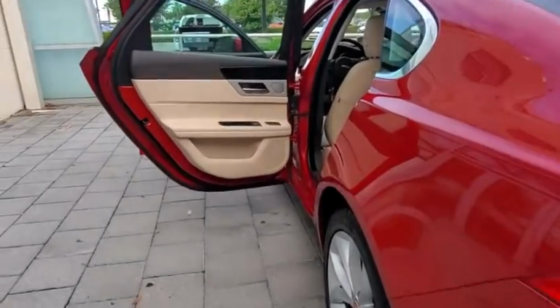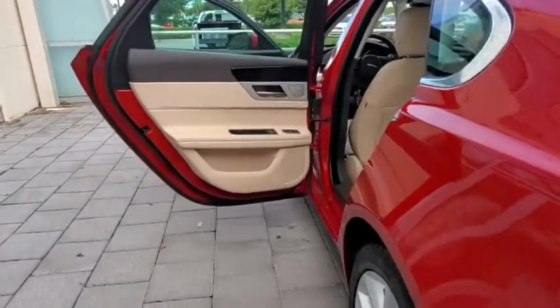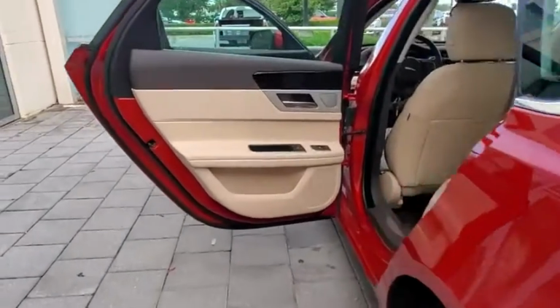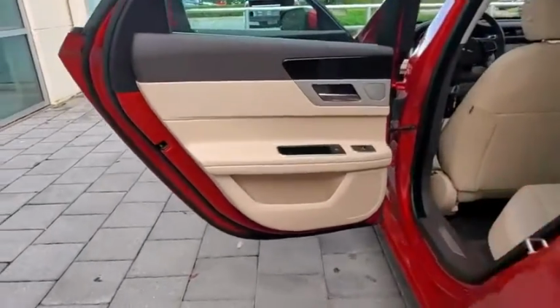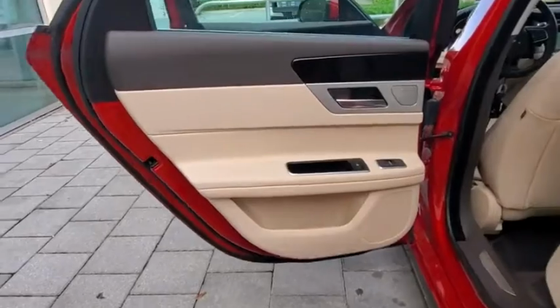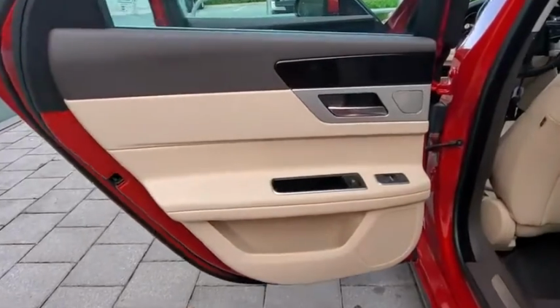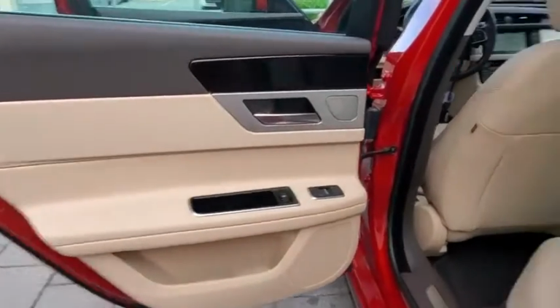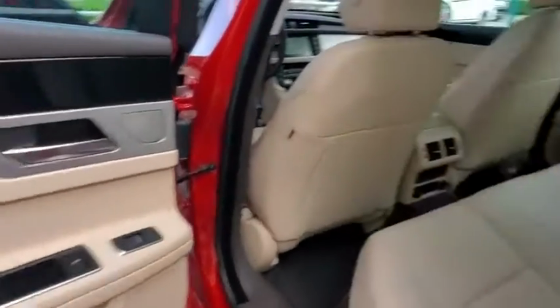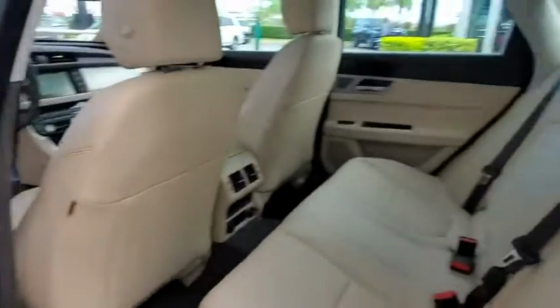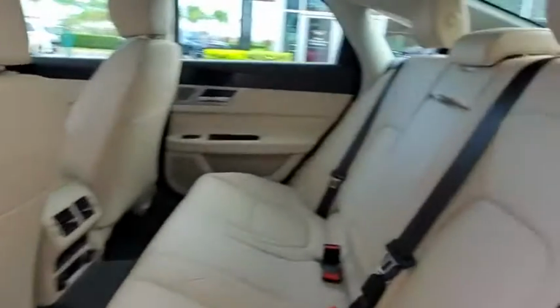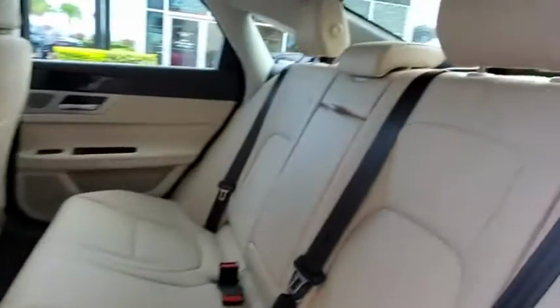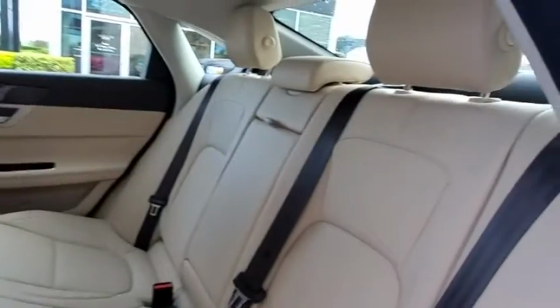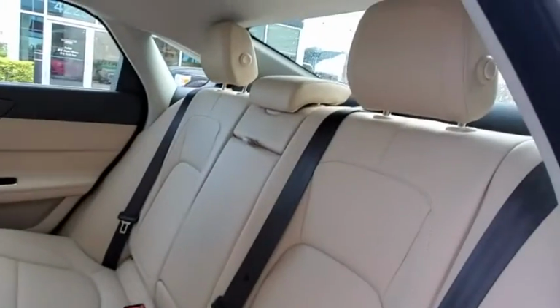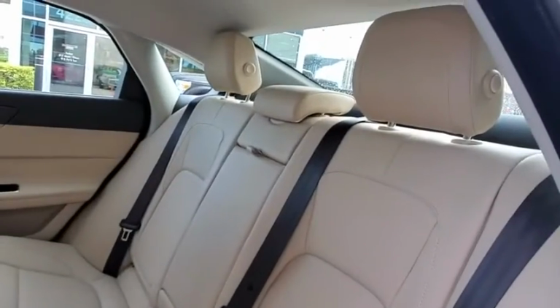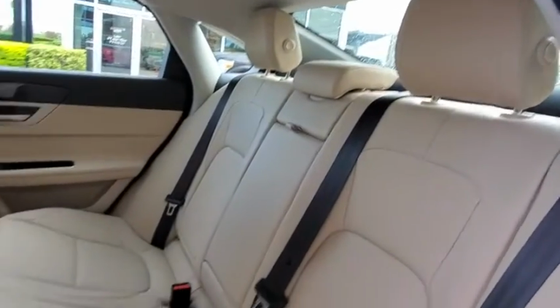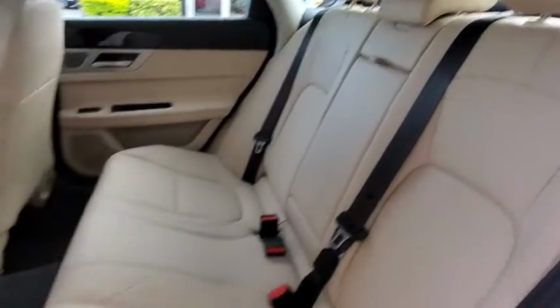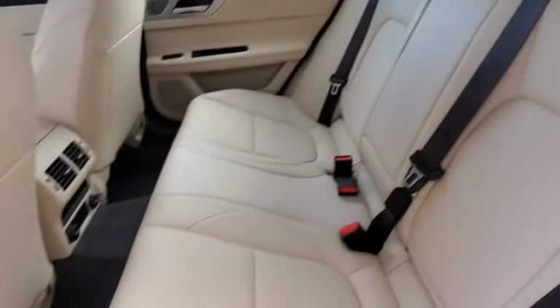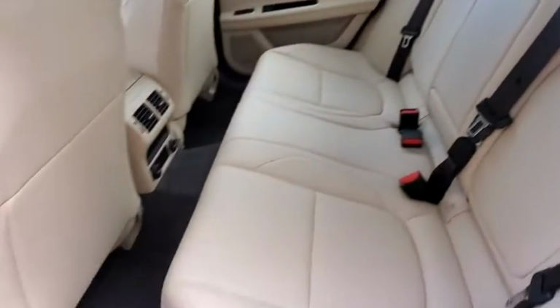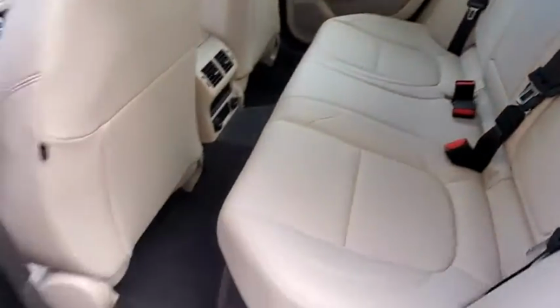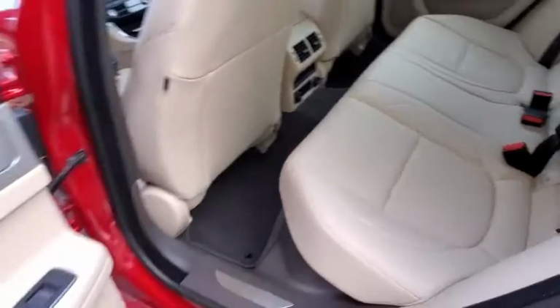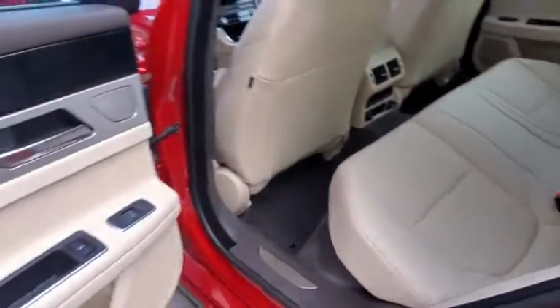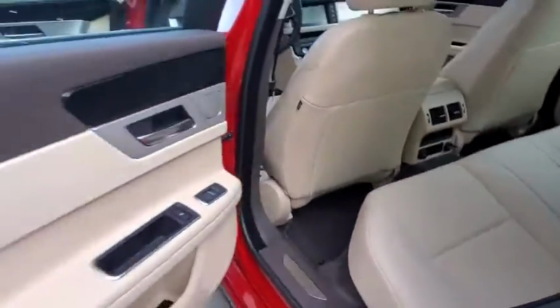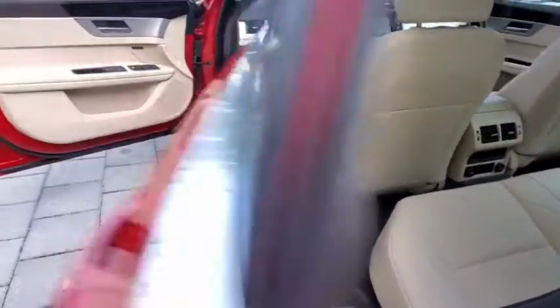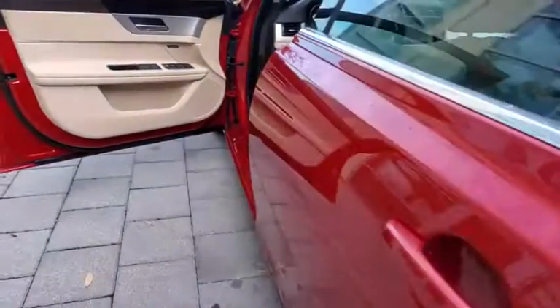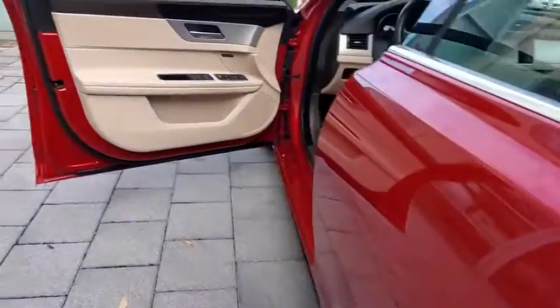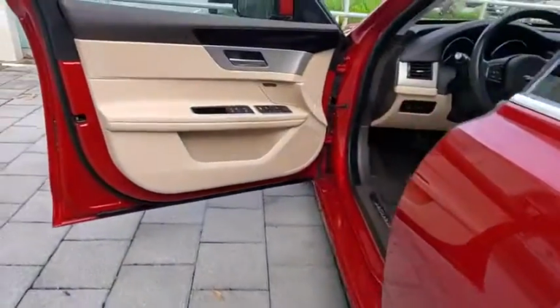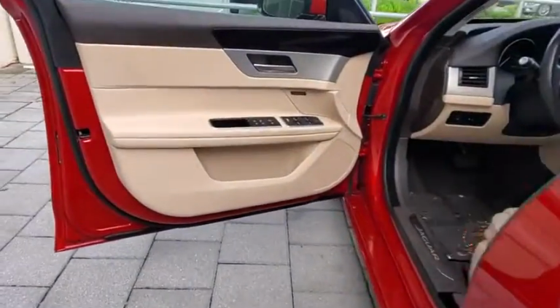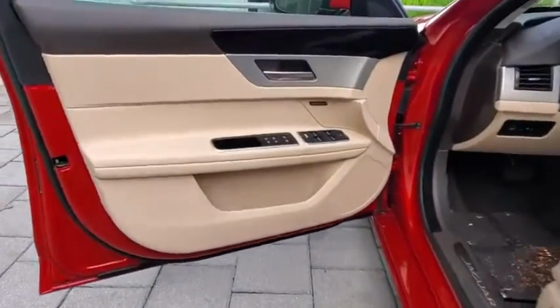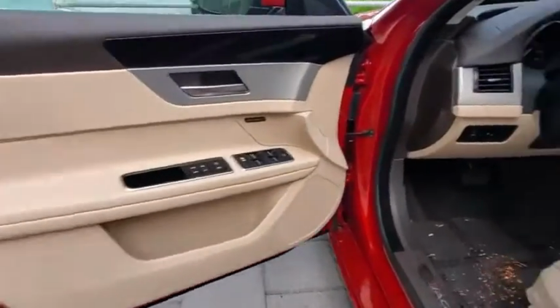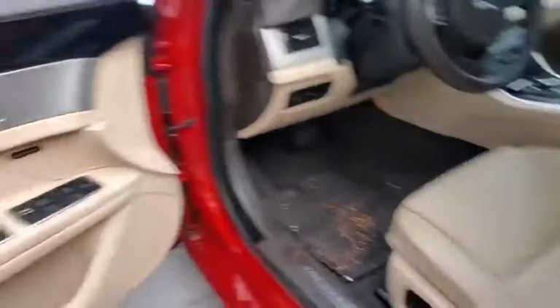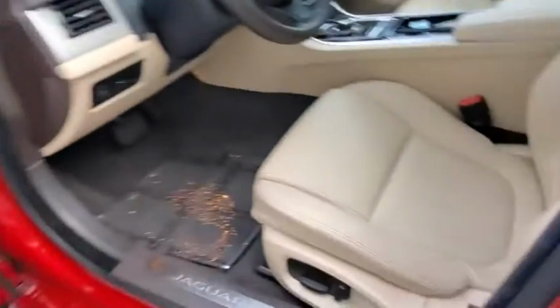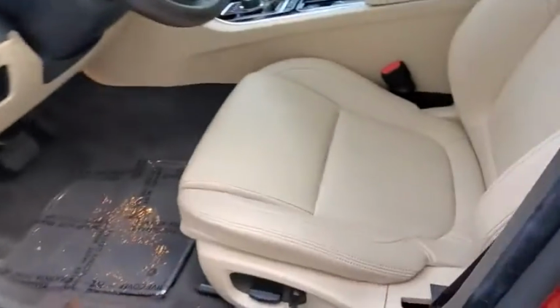Power steering, adjustable steering wheel, four-wheel disc brakes, hard disc drive media storage, cruise control, keyless start, floor mats, aluminum wheels, auto-dimming rear-view mirror.